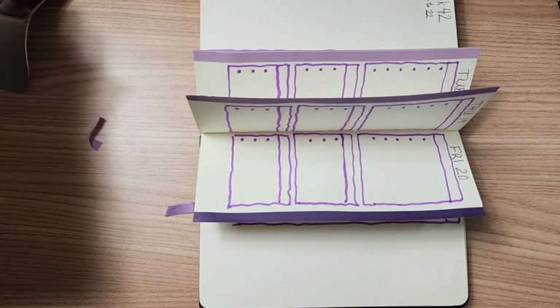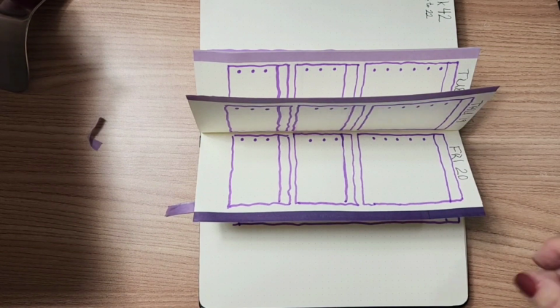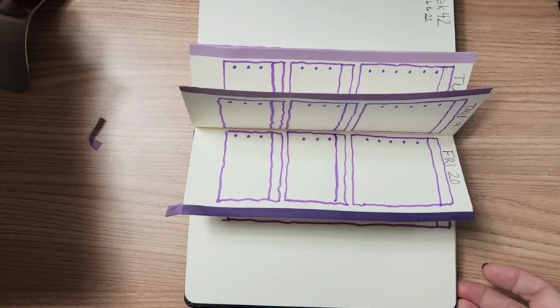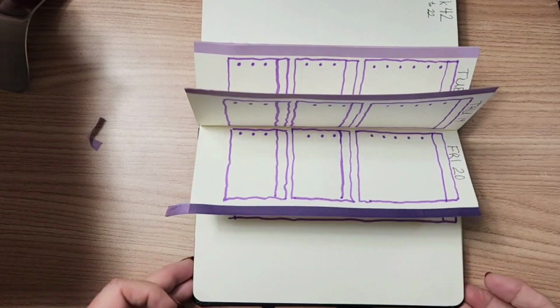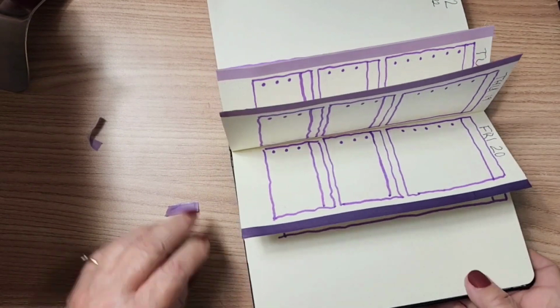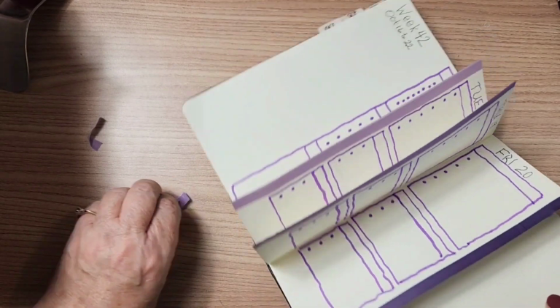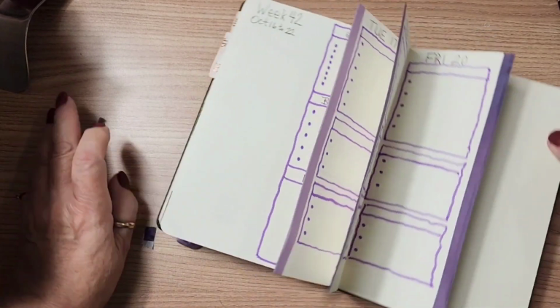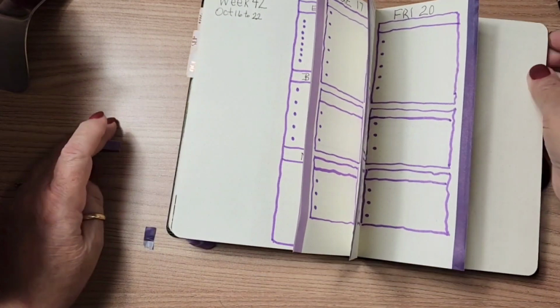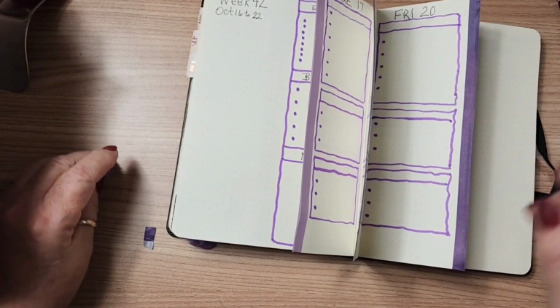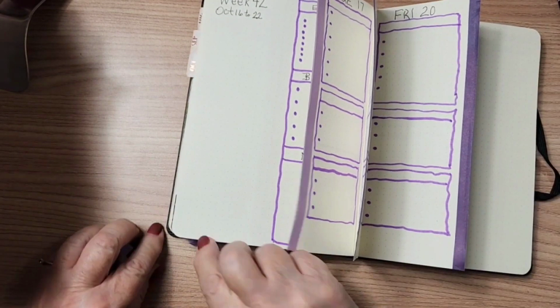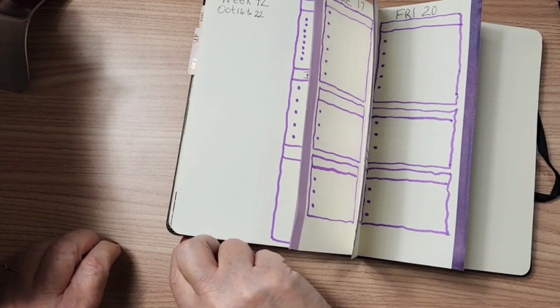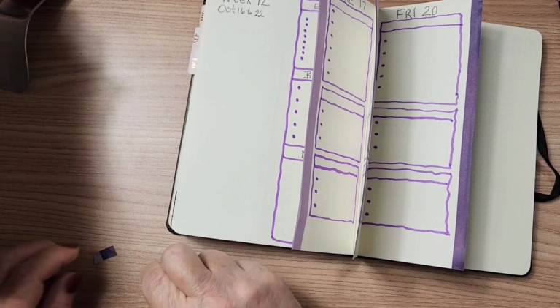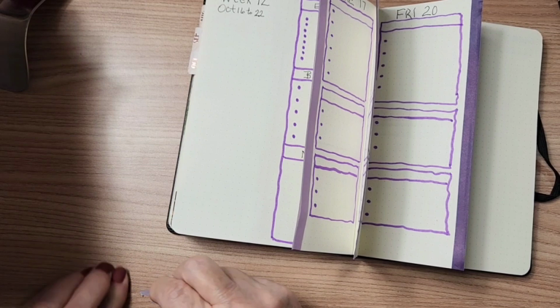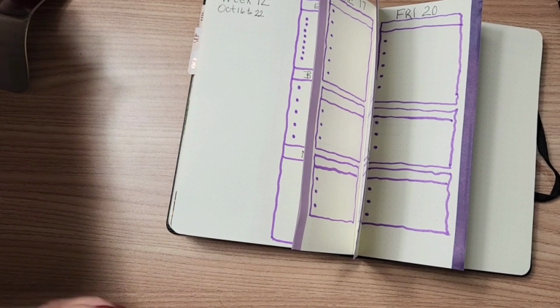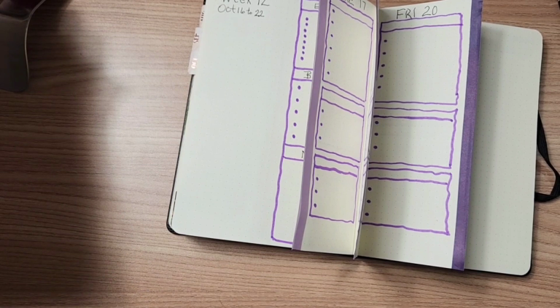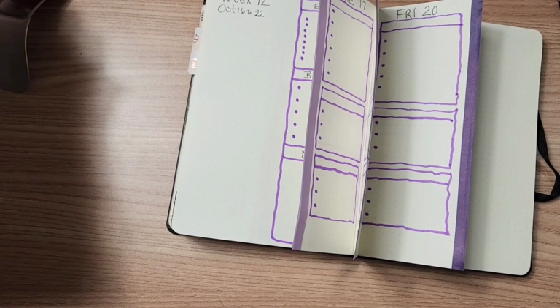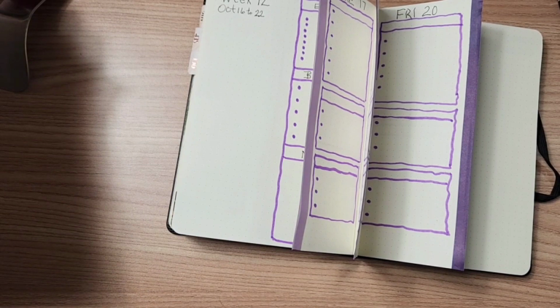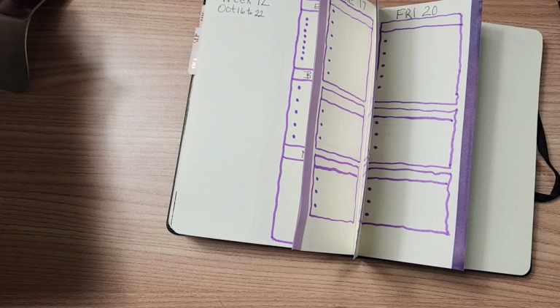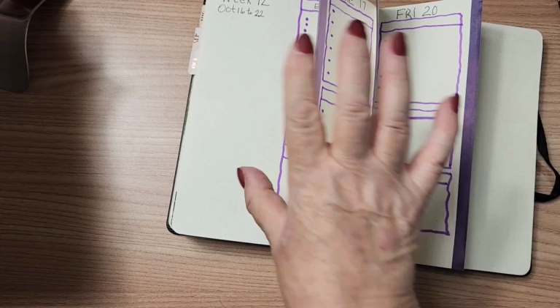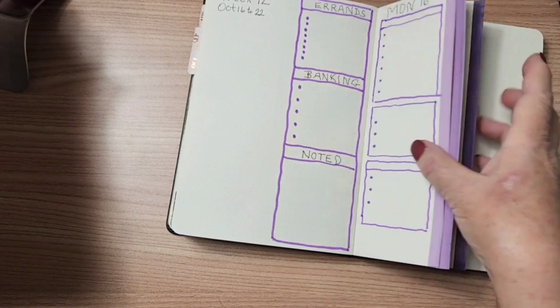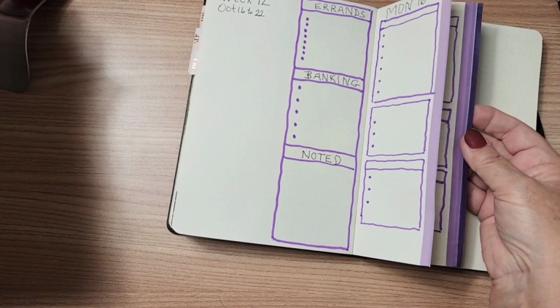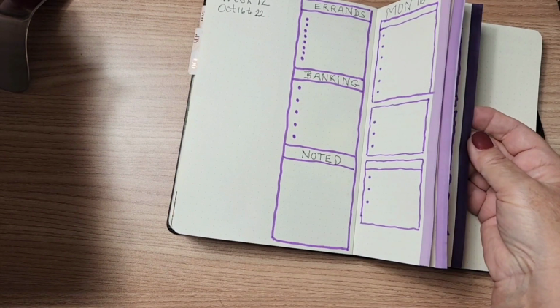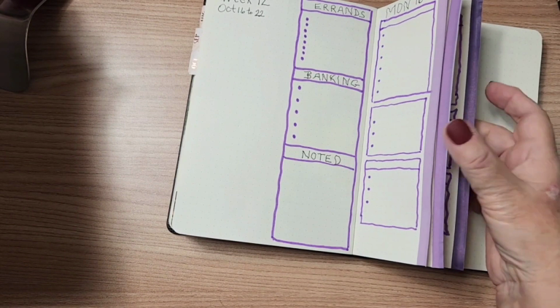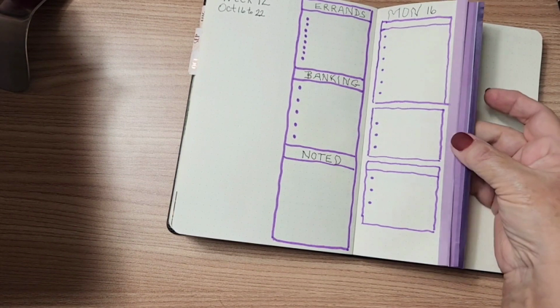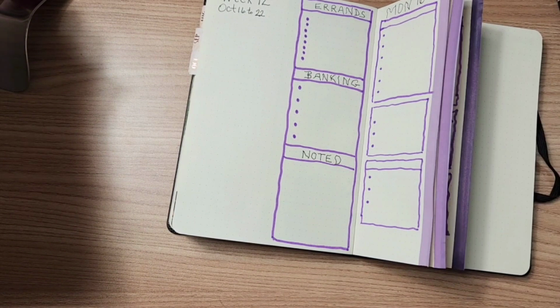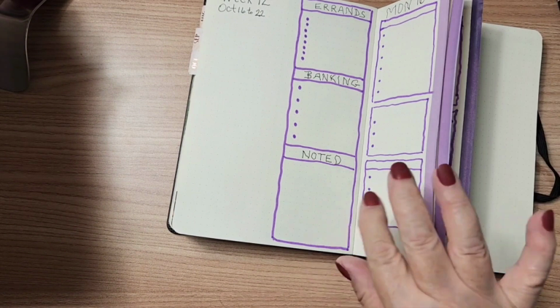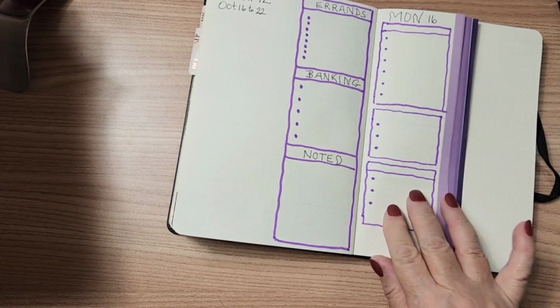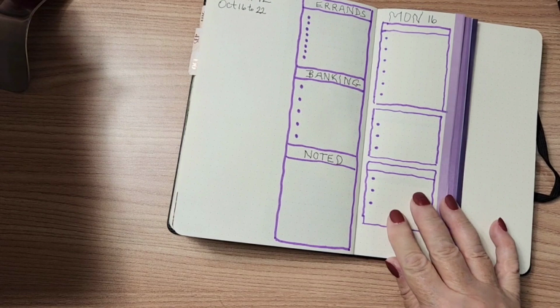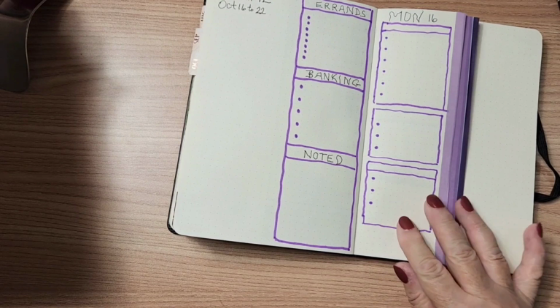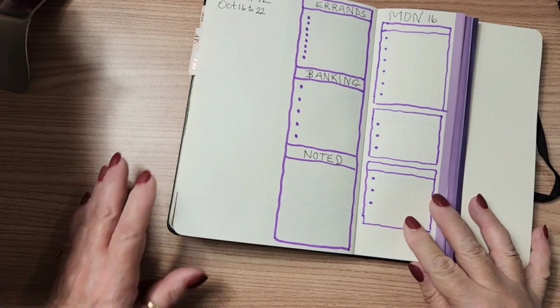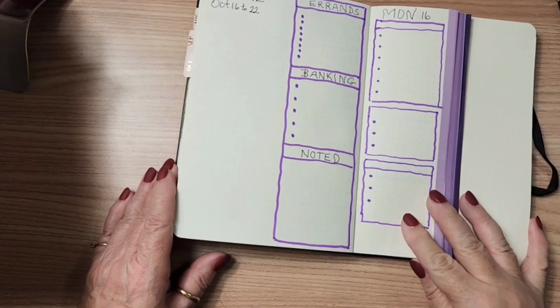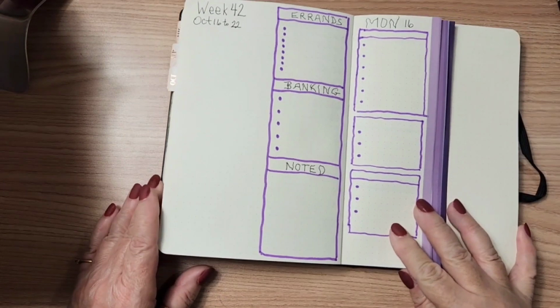I've got my purple boxes and my border on these stepped pages, and I just like the way that it looks.